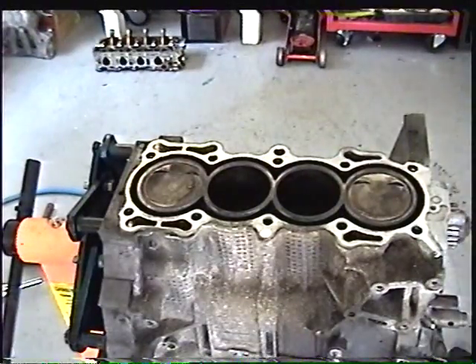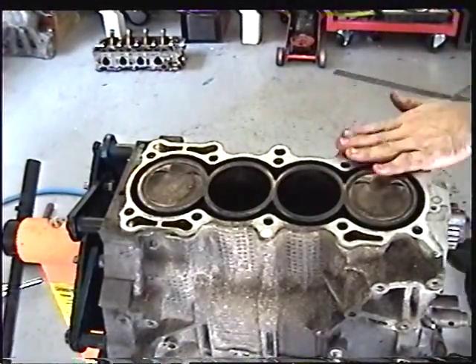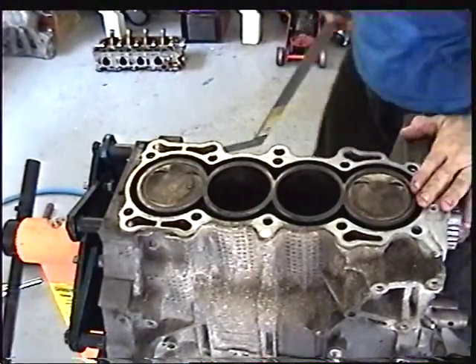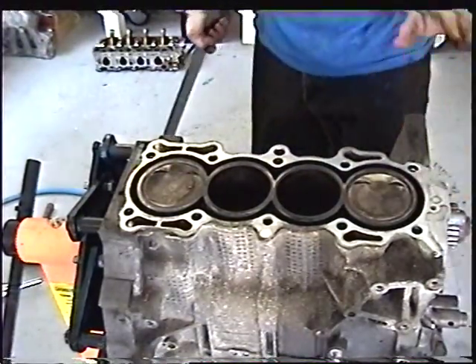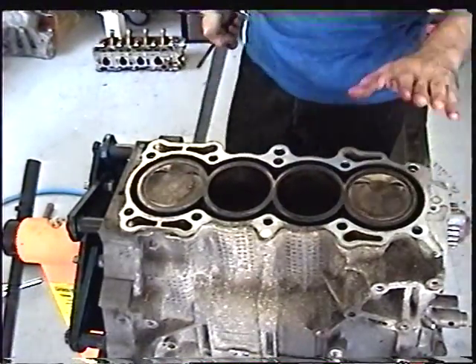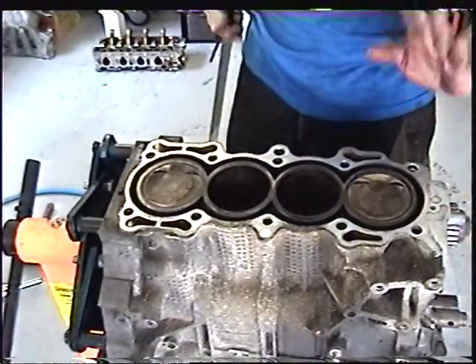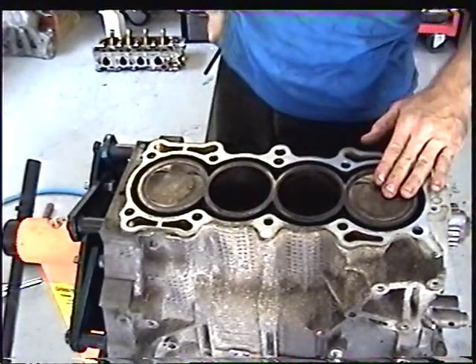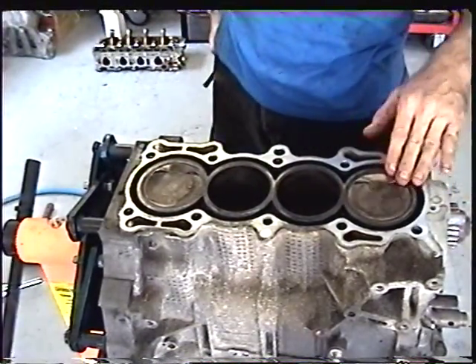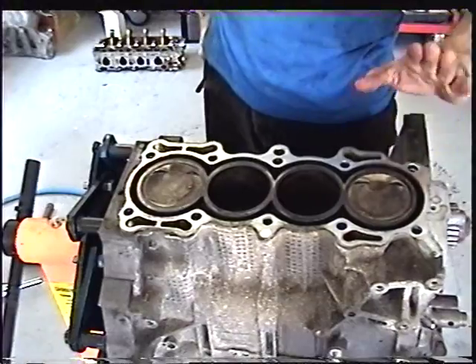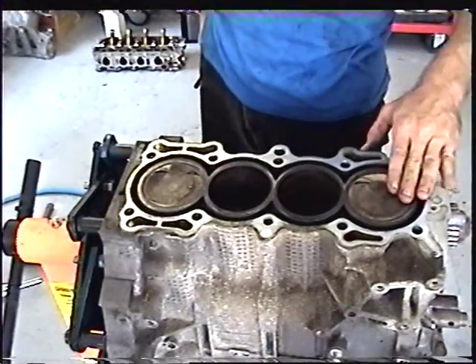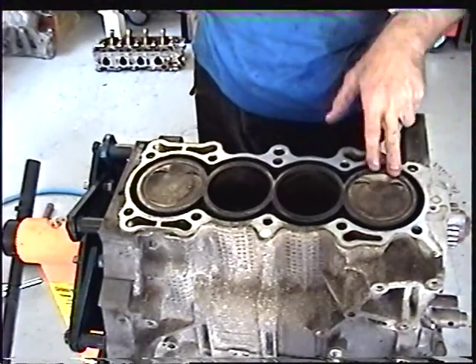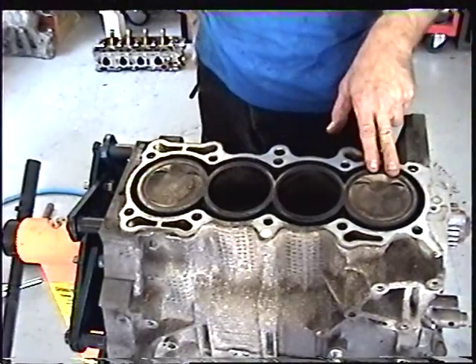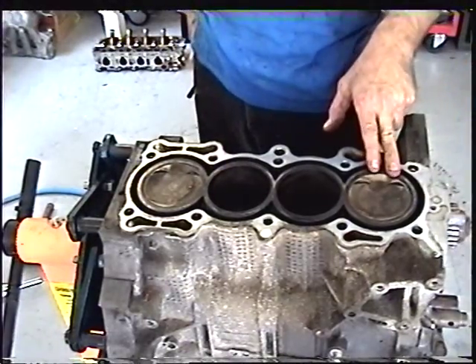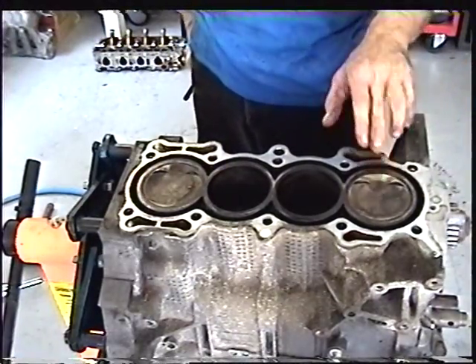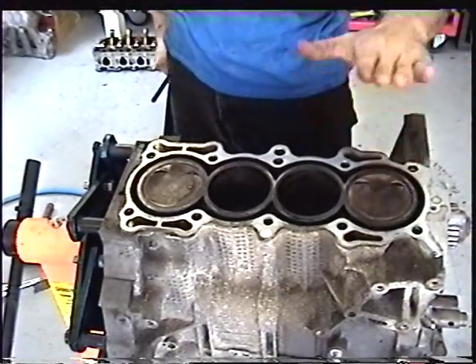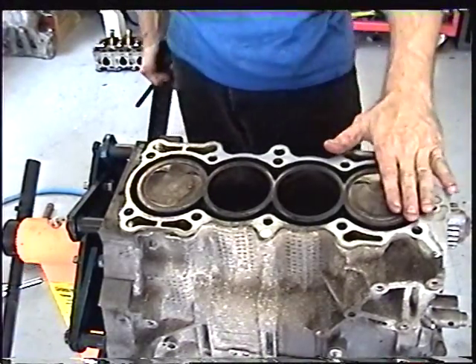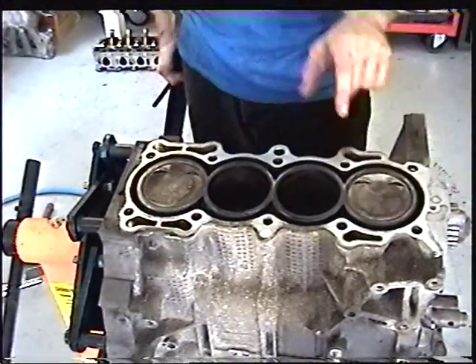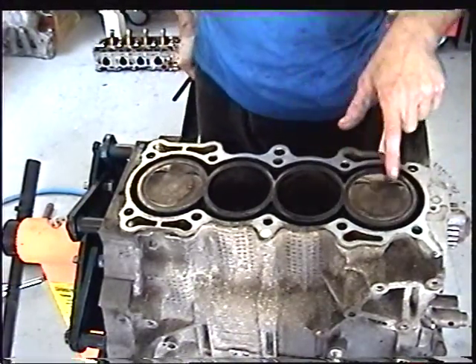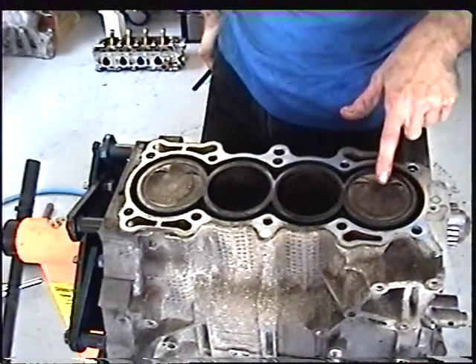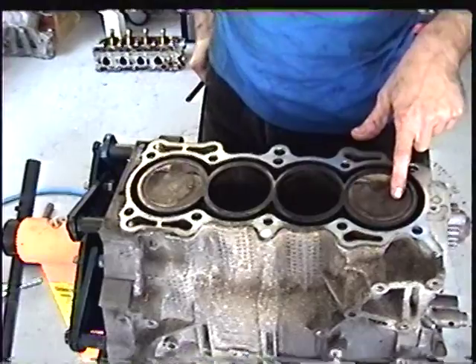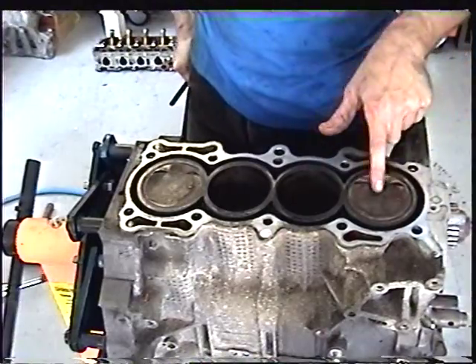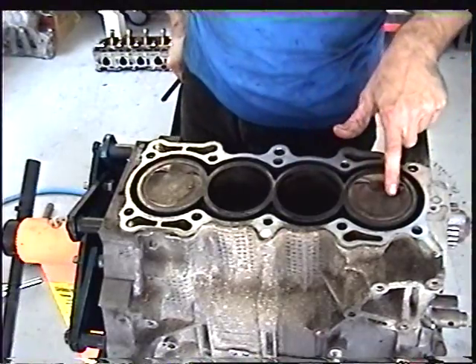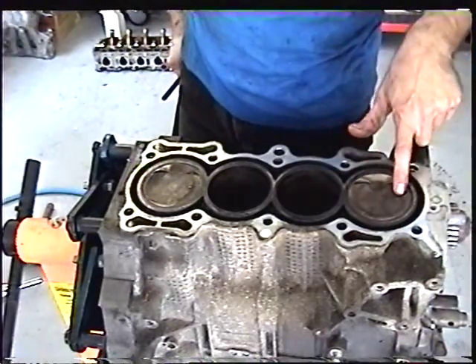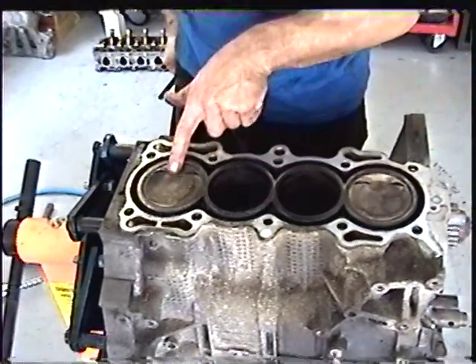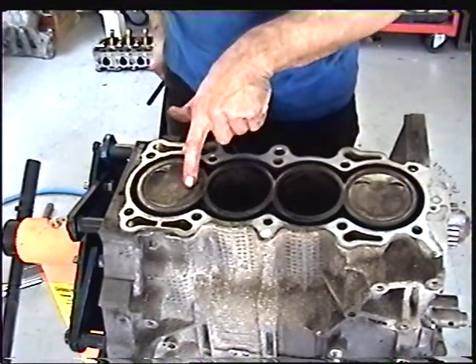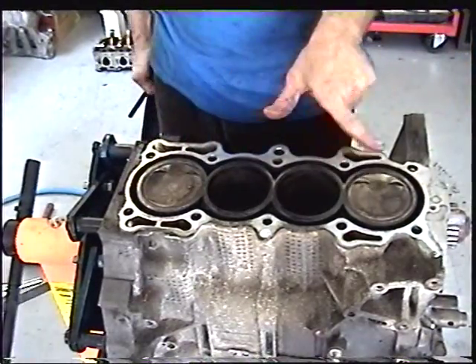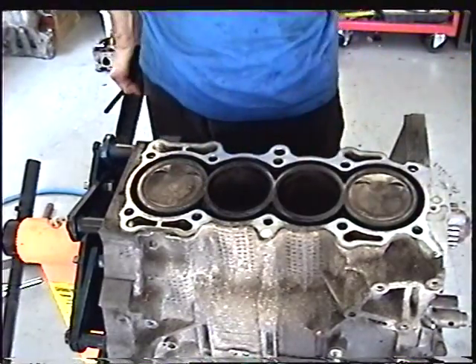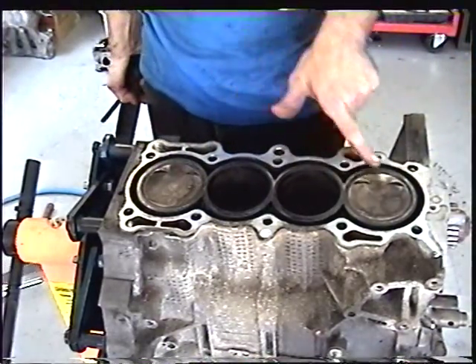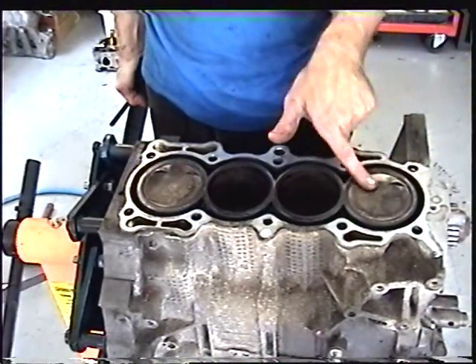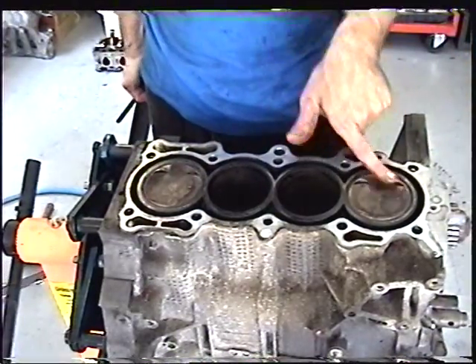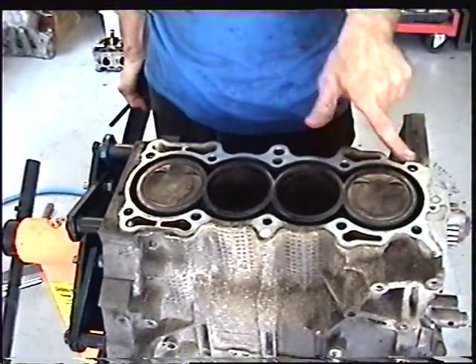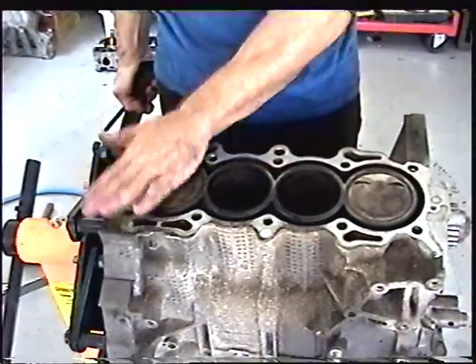Okay, once the head is off, we can see that our number one piston is at top dead center, just like we adjusted it. It should be all the way up to the top. We also note that the pistons have an arrow pointing toward the front of the engine, so that's going to help us when we put the engine back together.